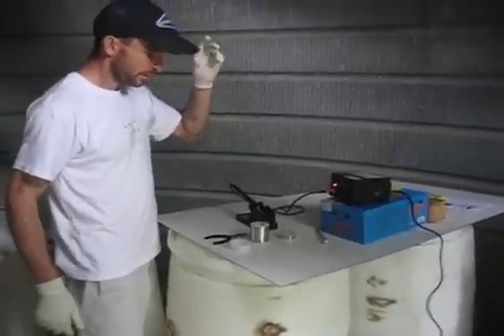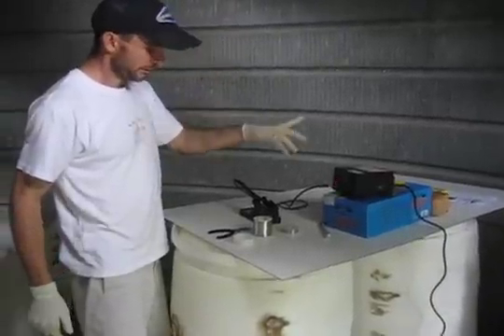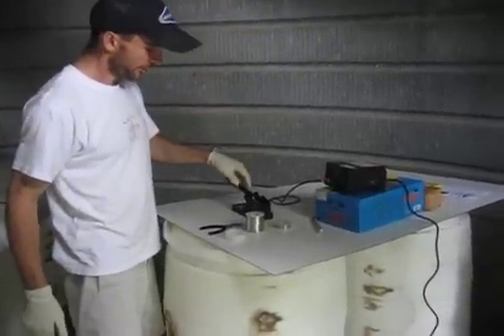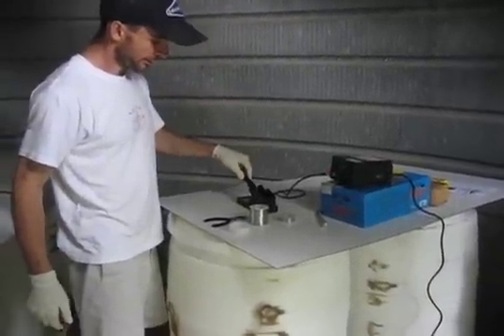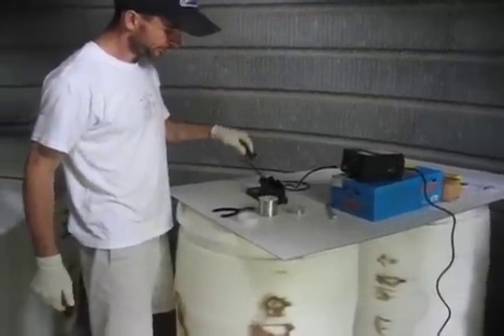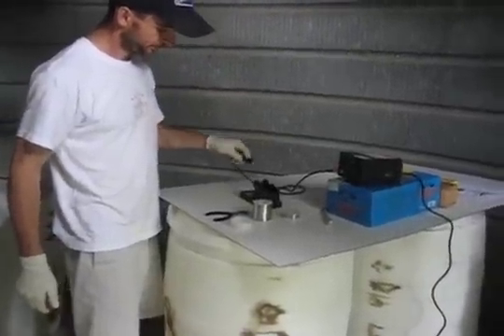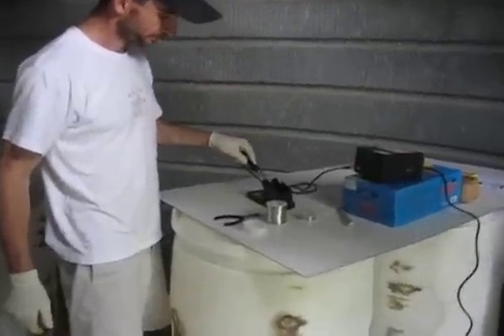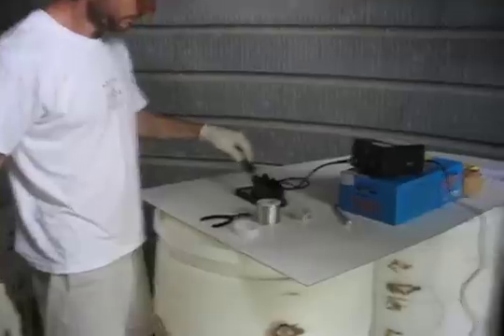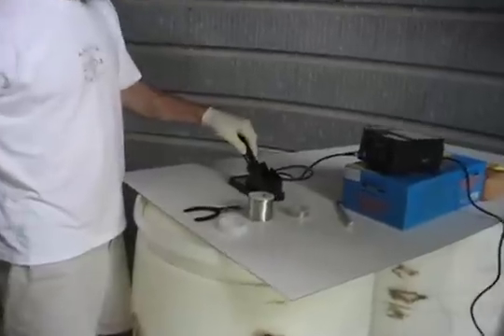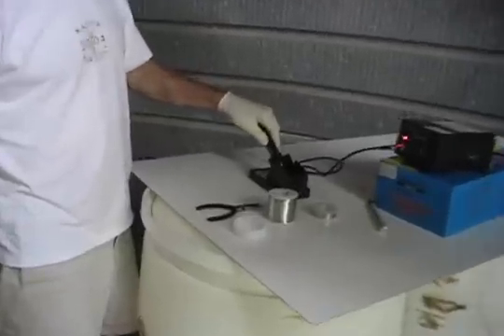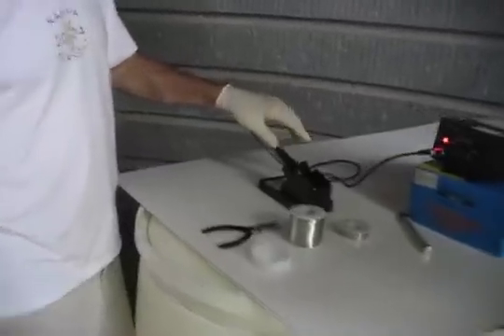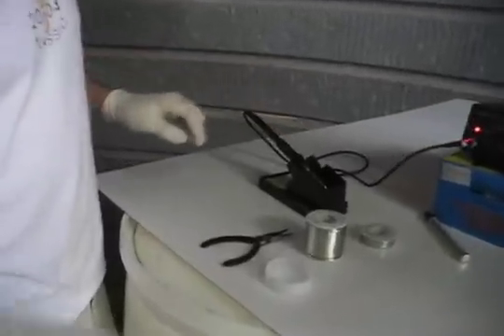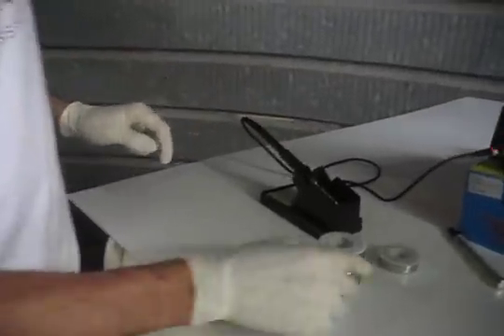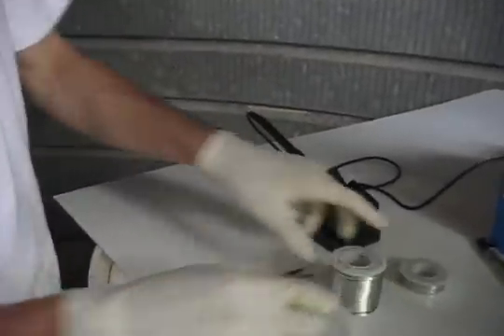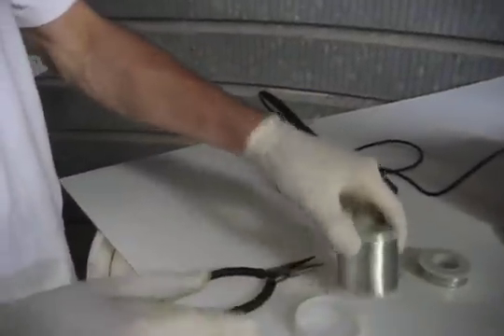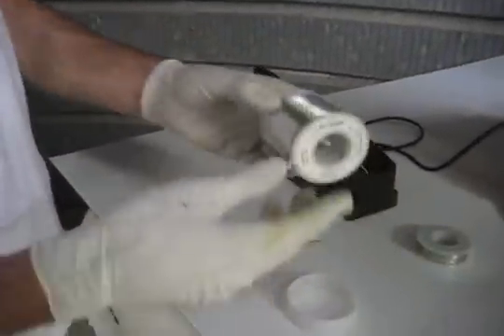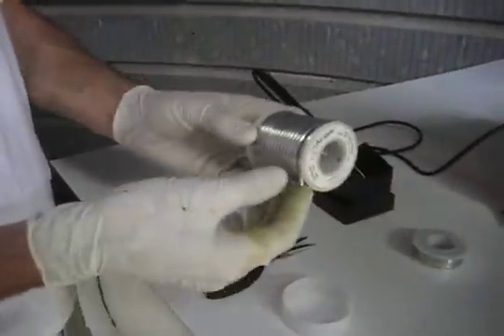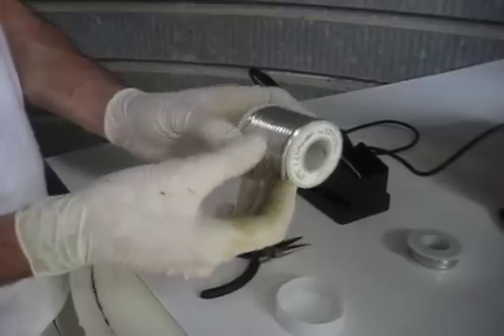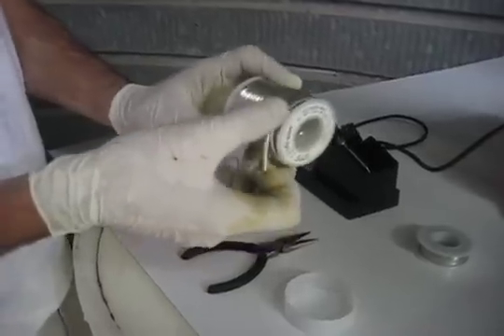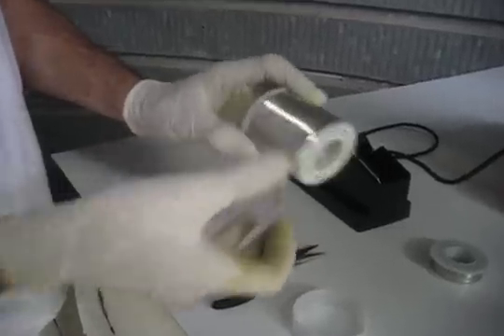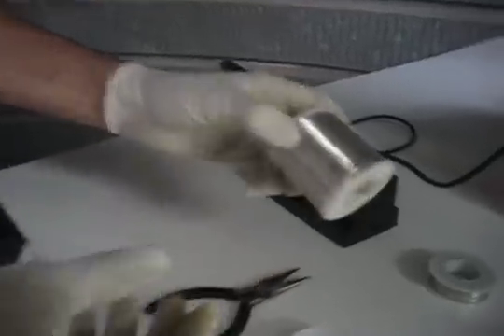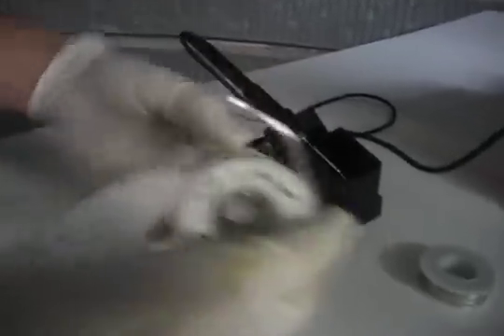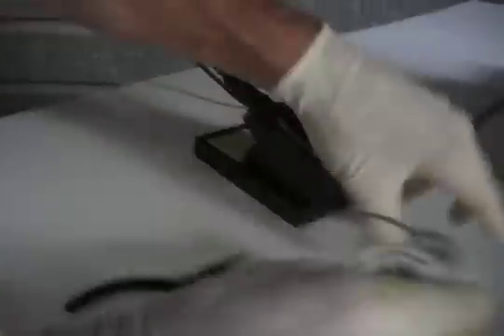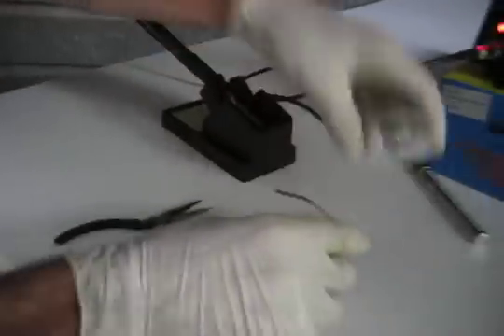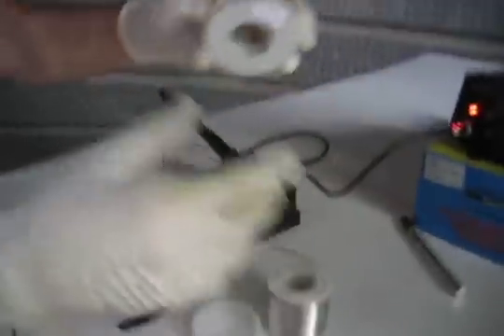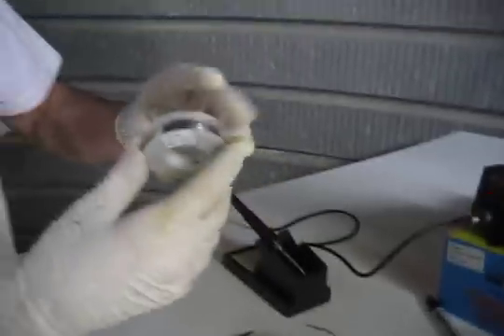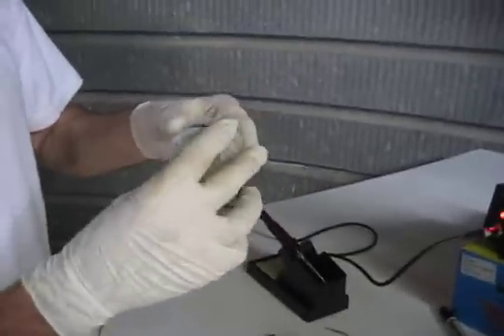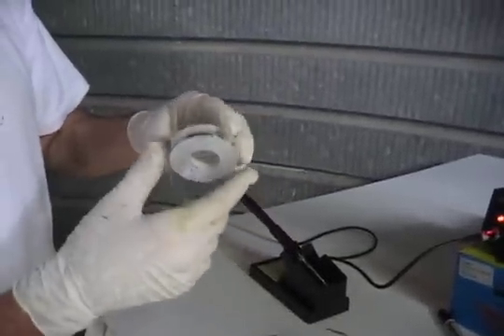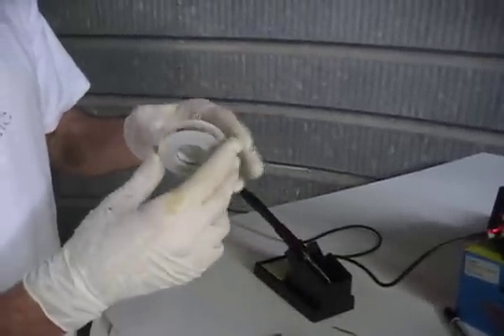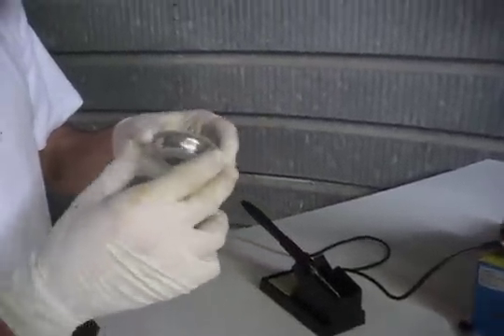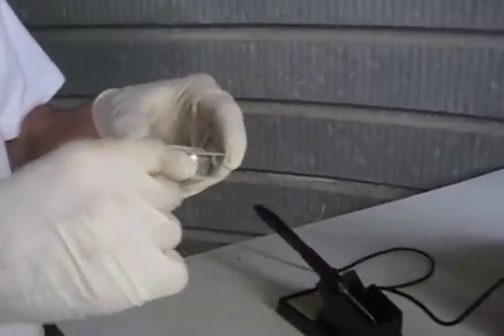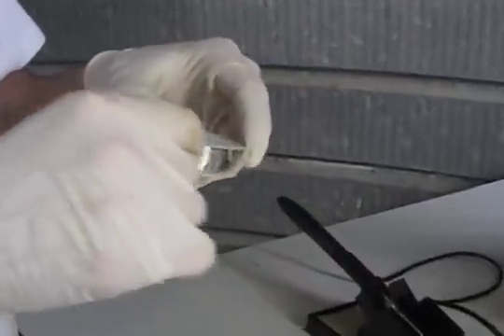Got the soldering iron here, getting ready for soldering solar cells. This is the silver solder. Here's the actual tabbing ribbon for the solar cell tabs.